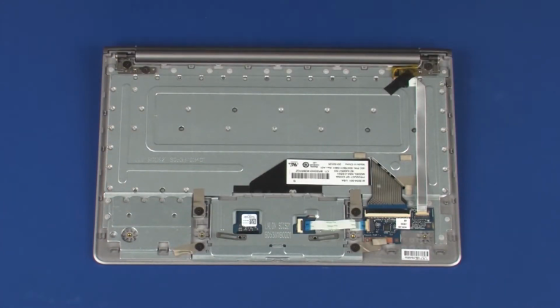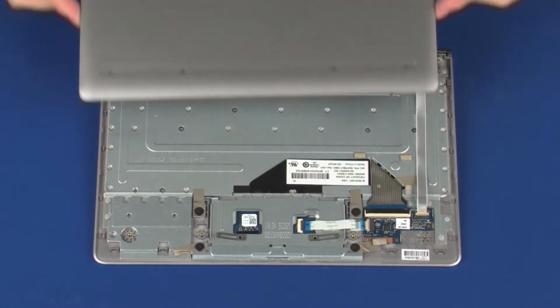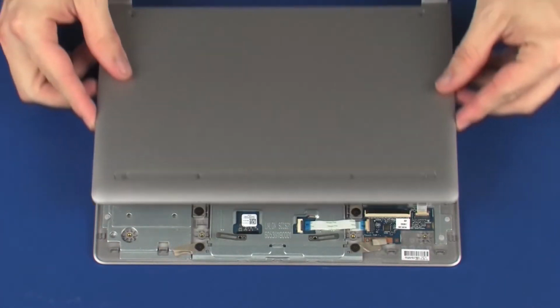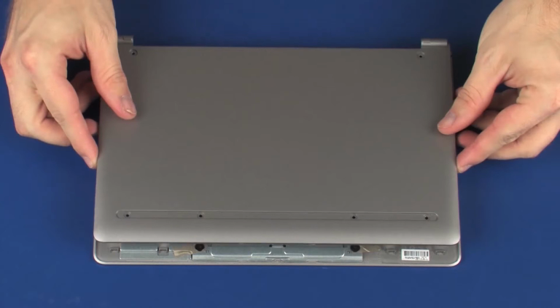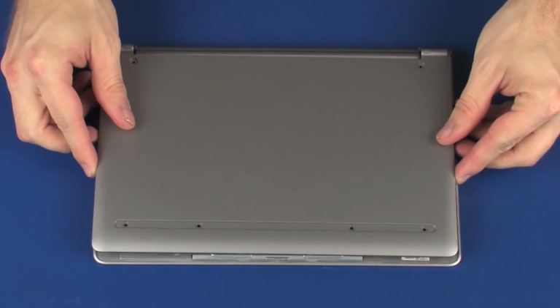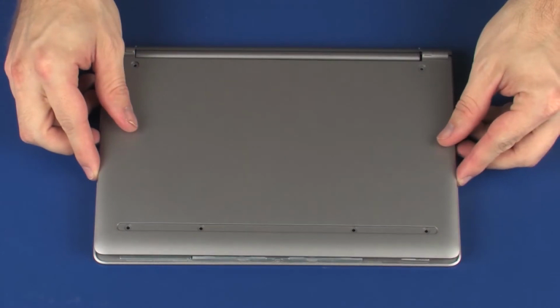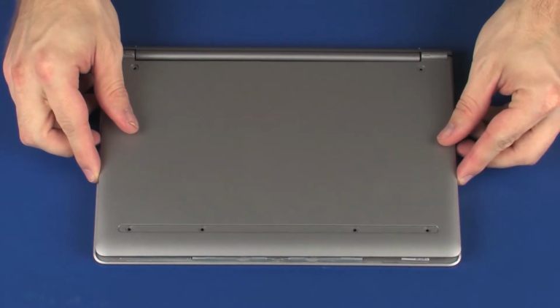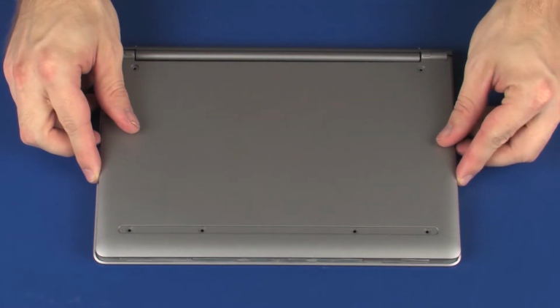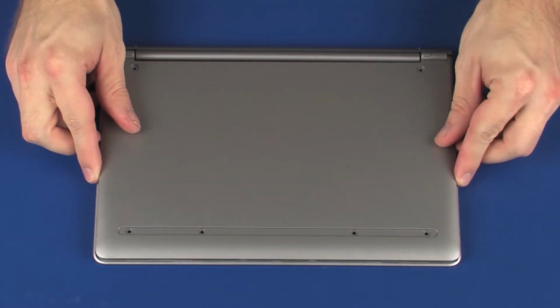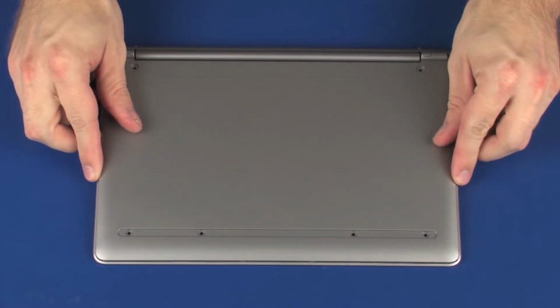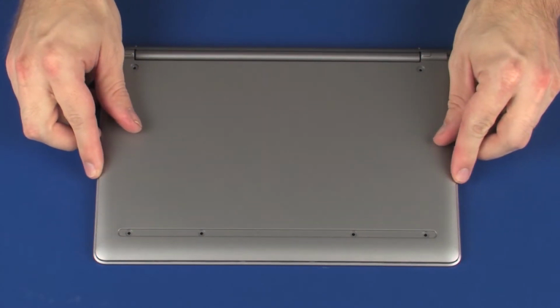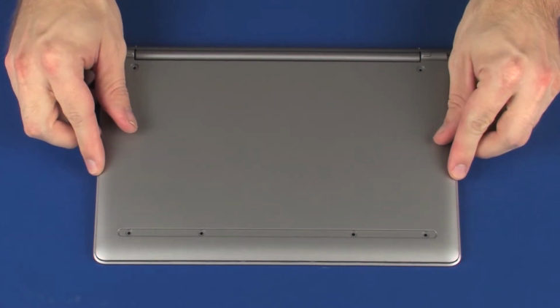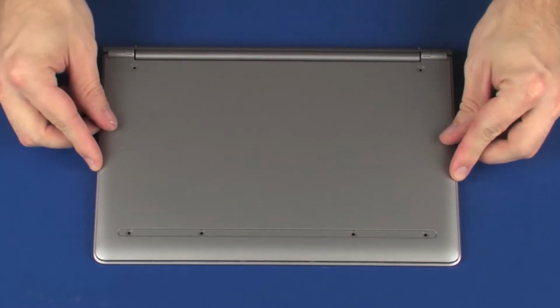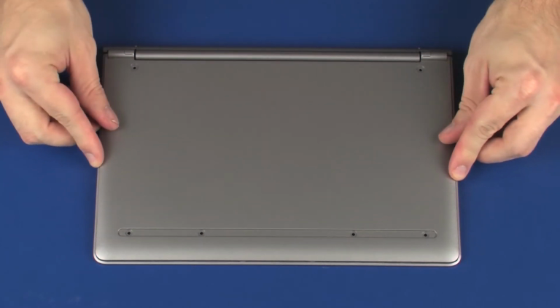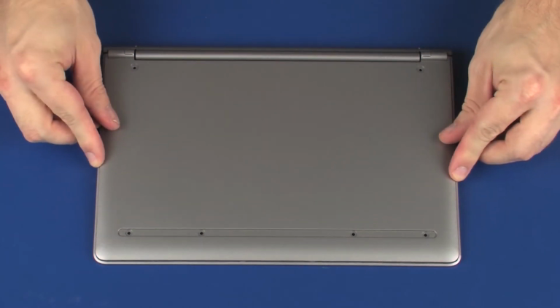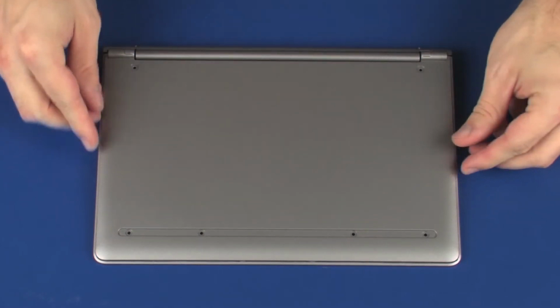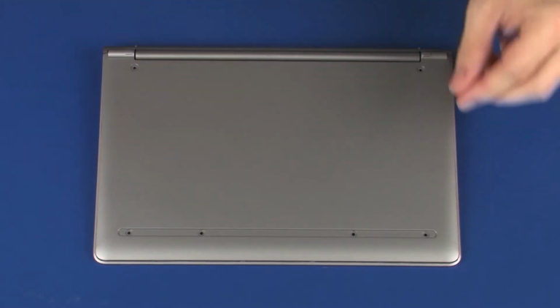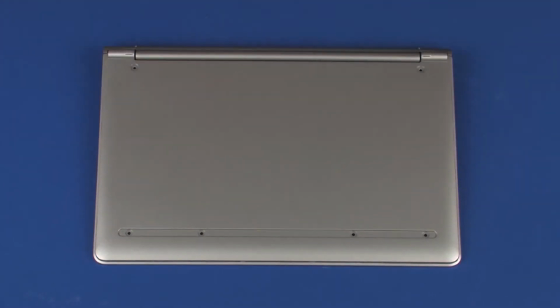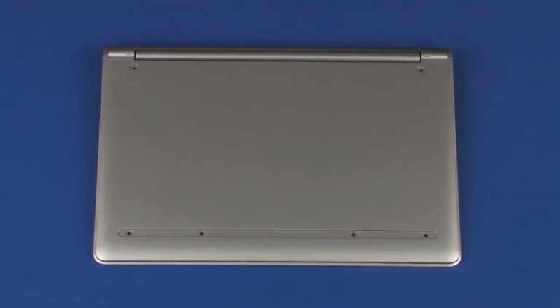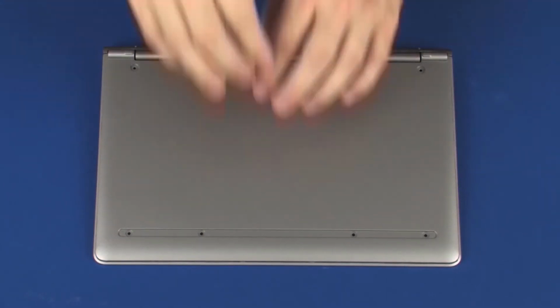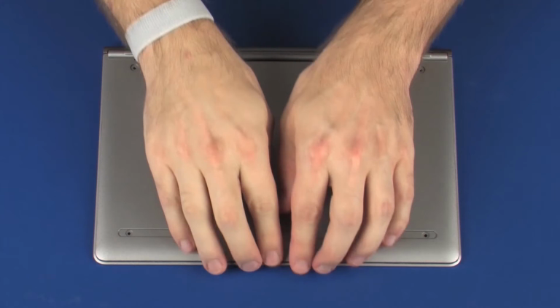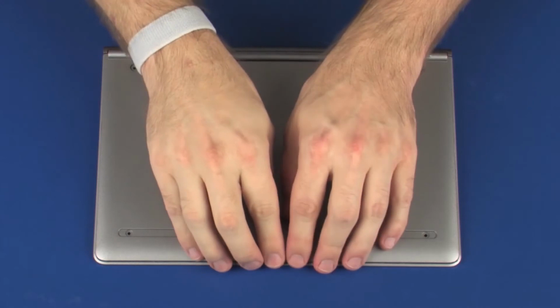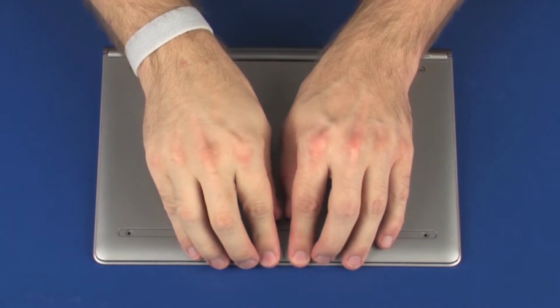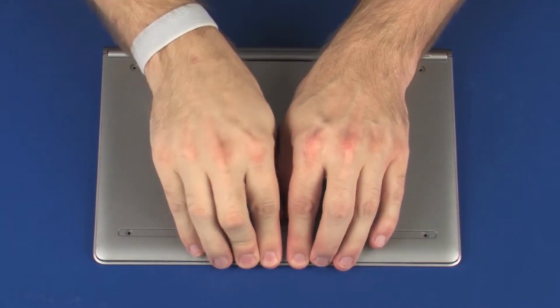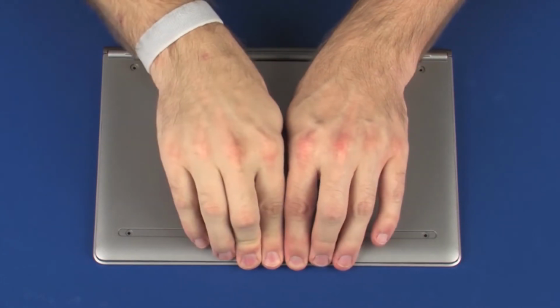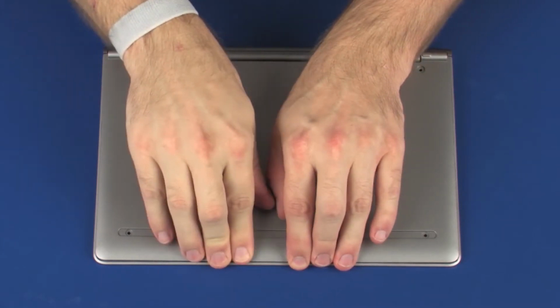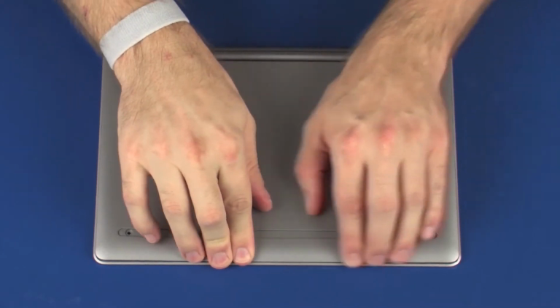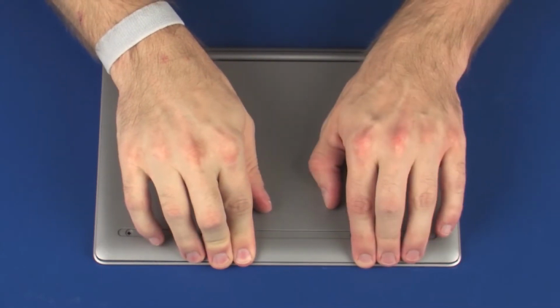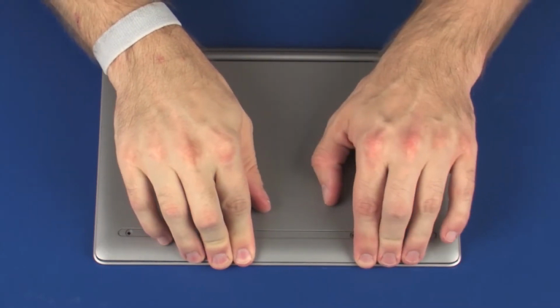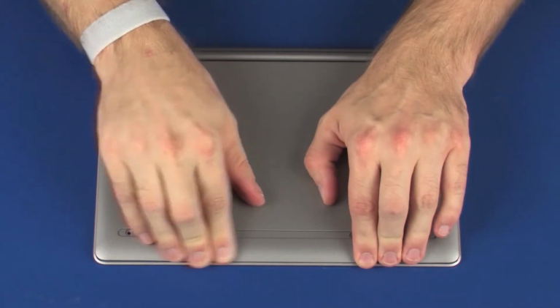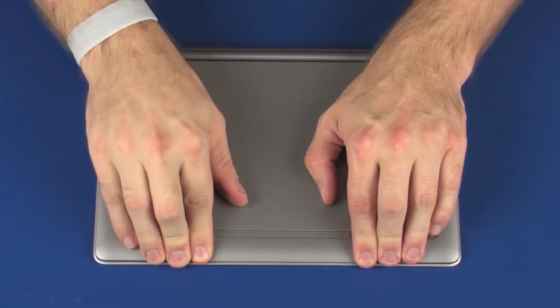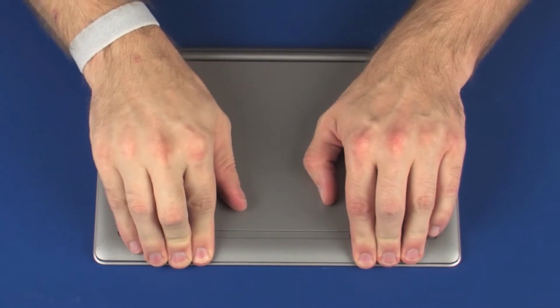Replace the base enclosure into position on the top cover. Apply pressure to the edges of the base enclosure to snap it into place.